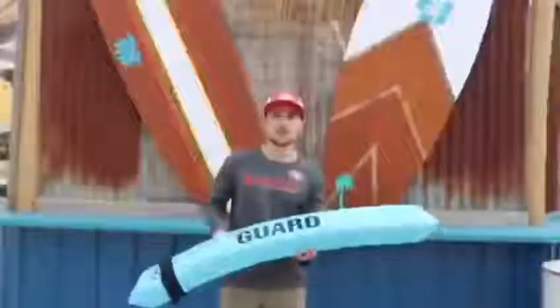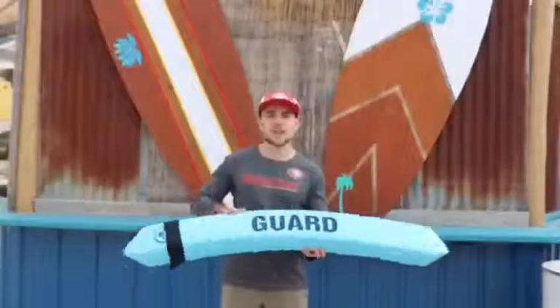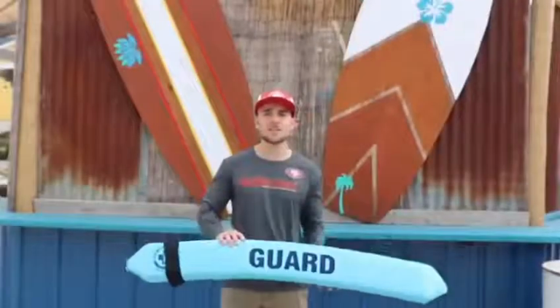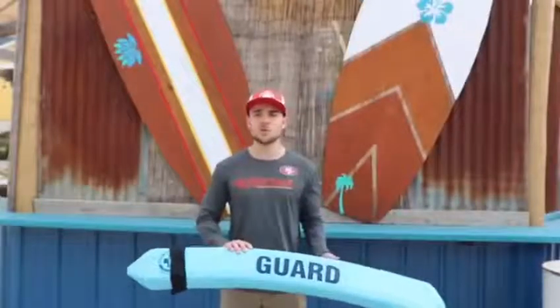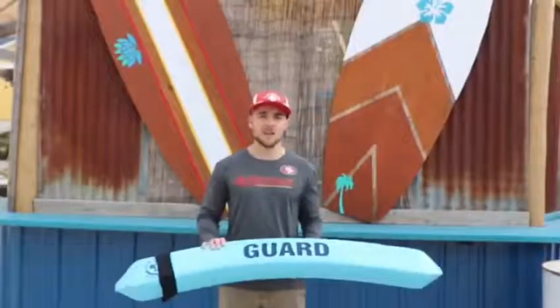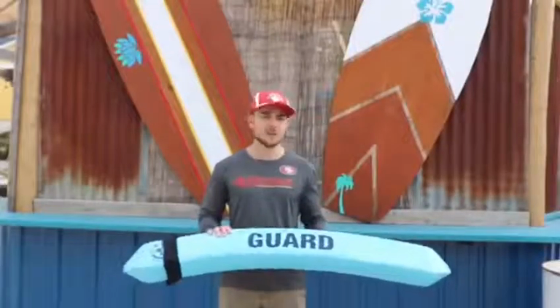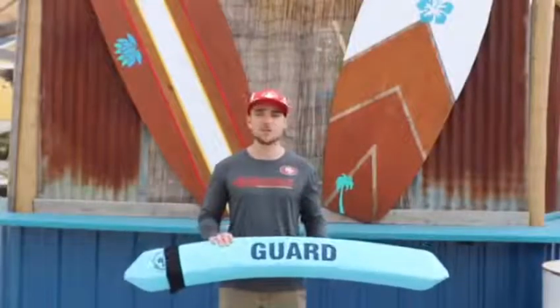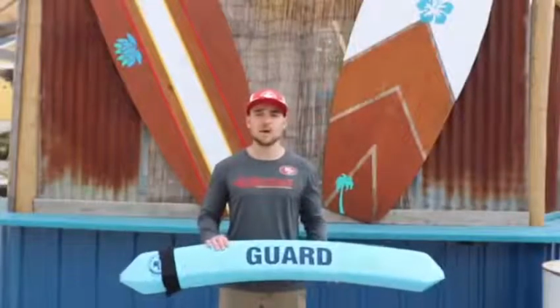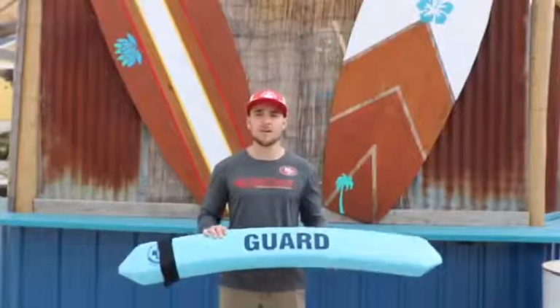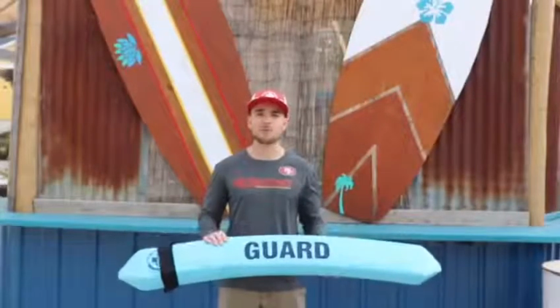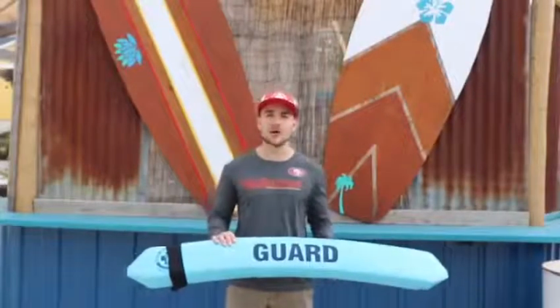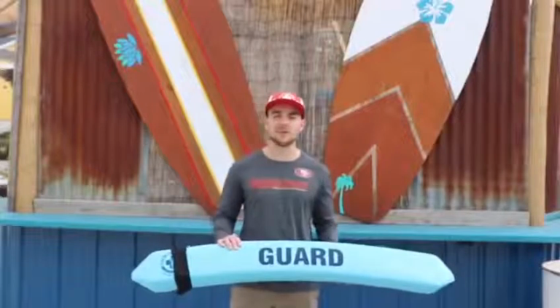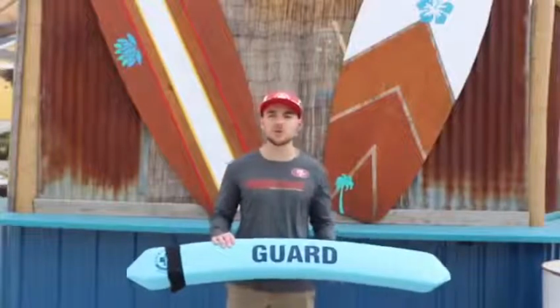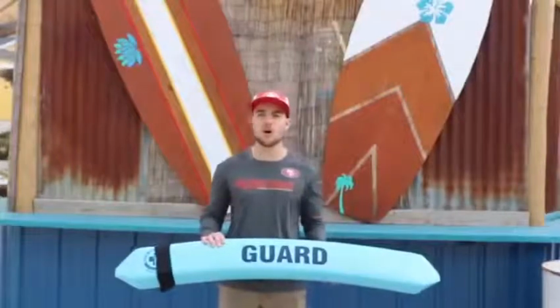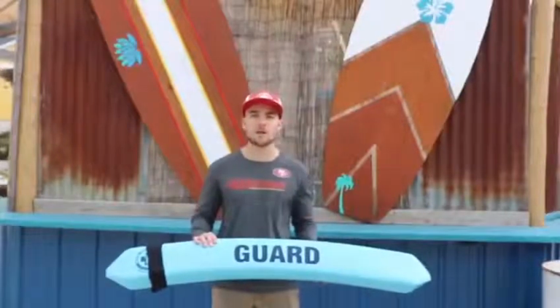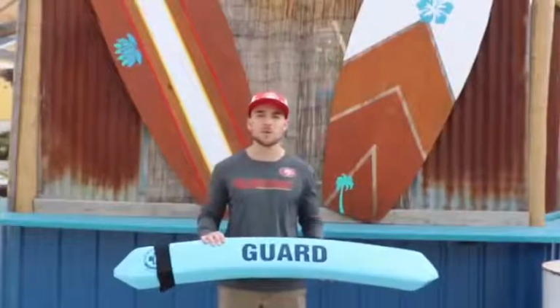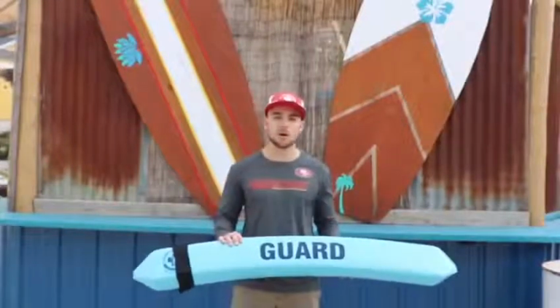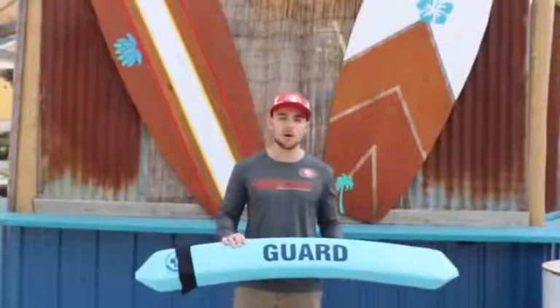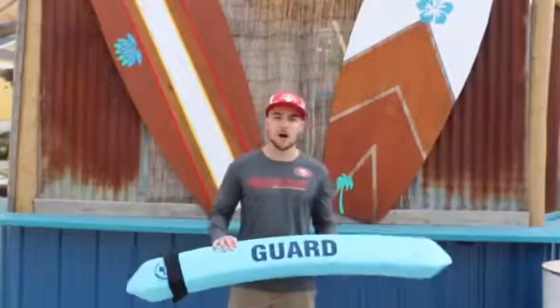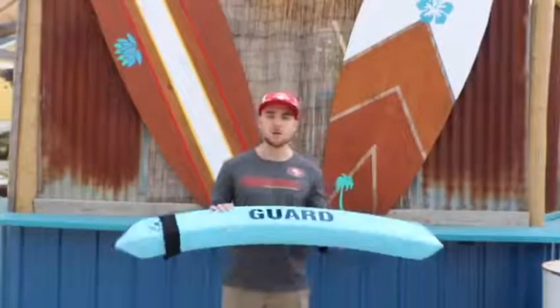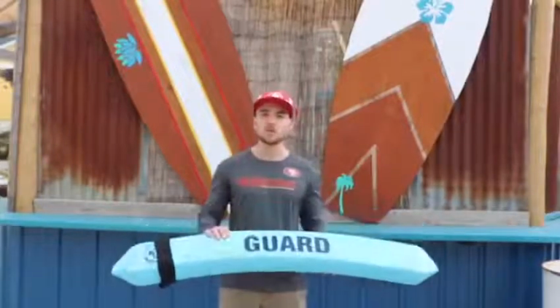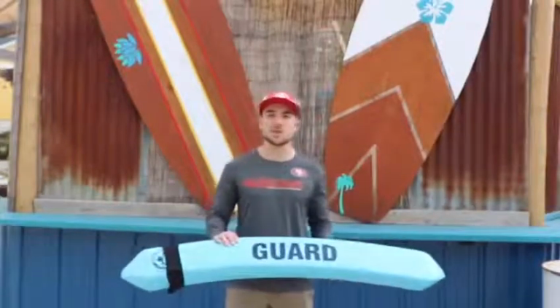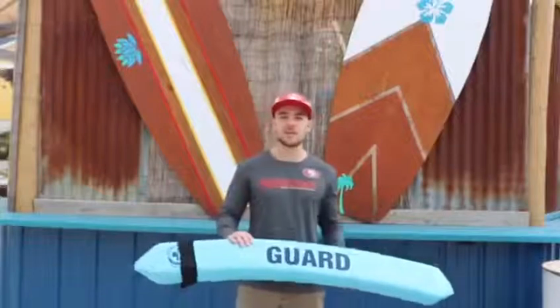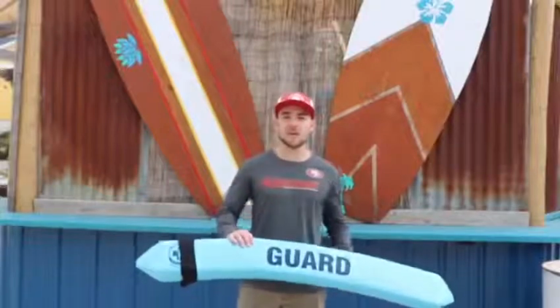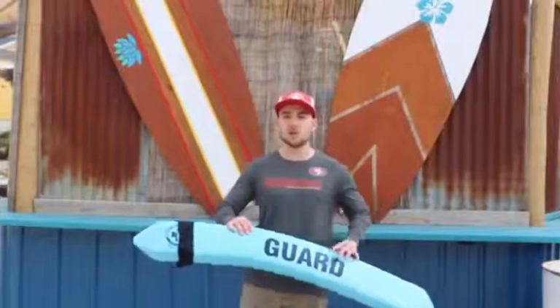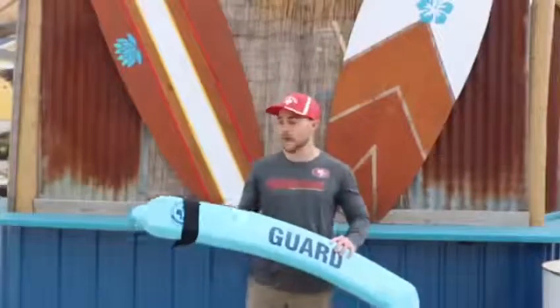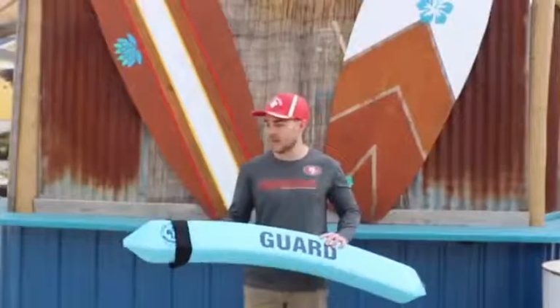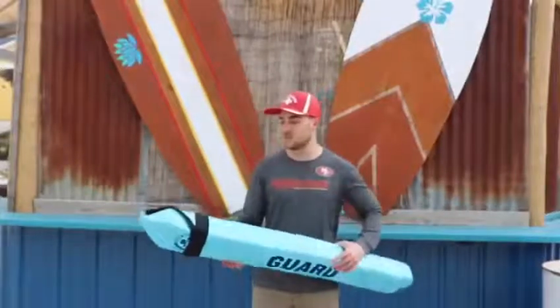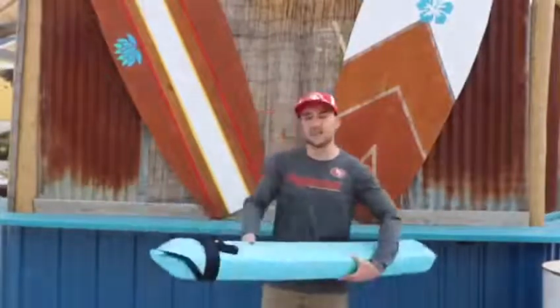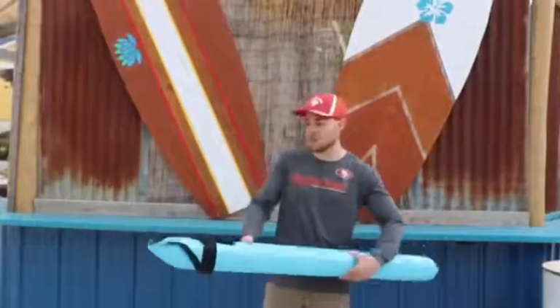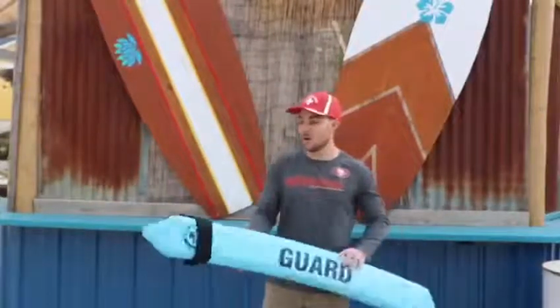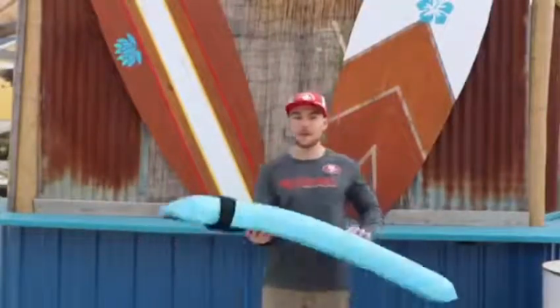This is a rescue tube. Rescue tubes are an important tool as a lifeguard. We use these all around the water park. When you get your tube at the beginning of the day, it will look wrapped up like this — you can see it is all wrapped up there.